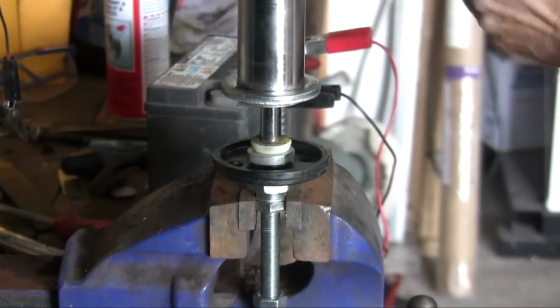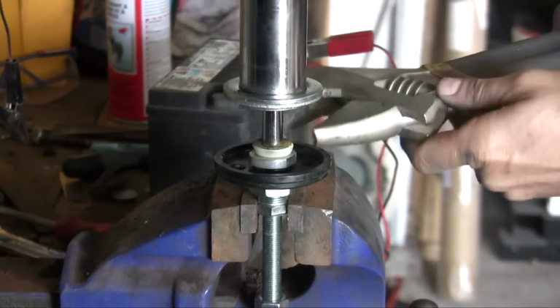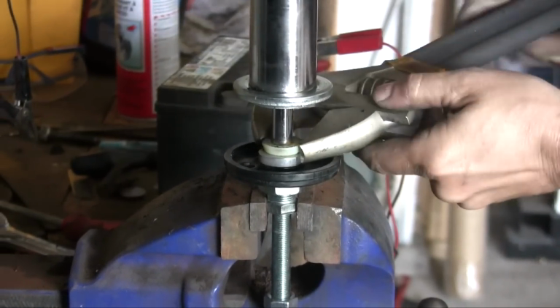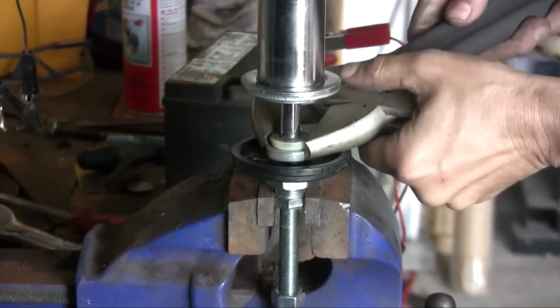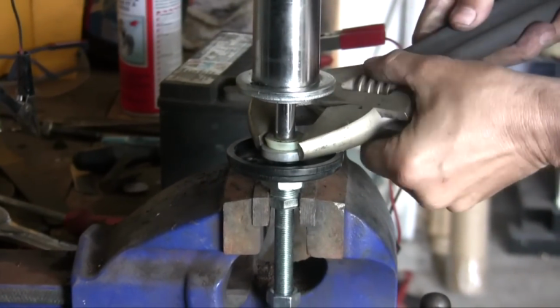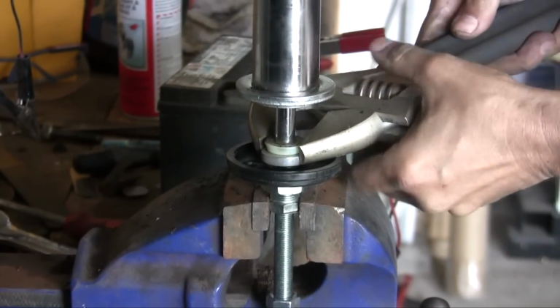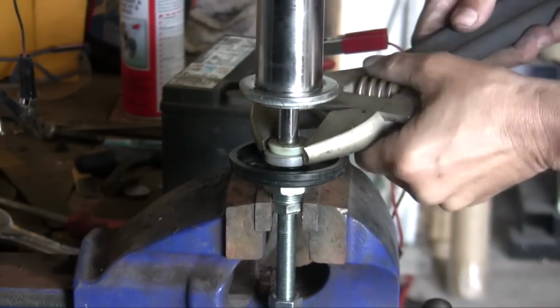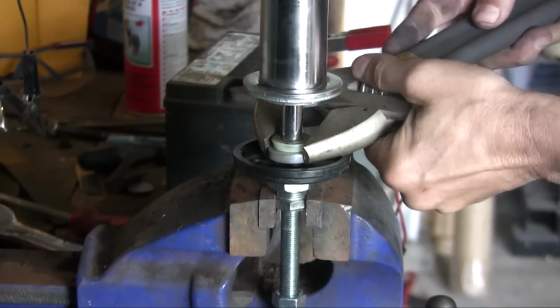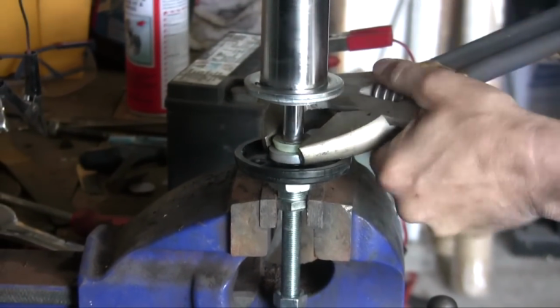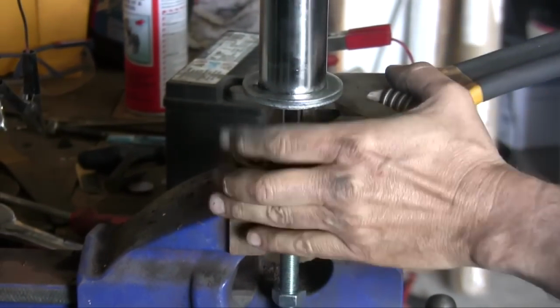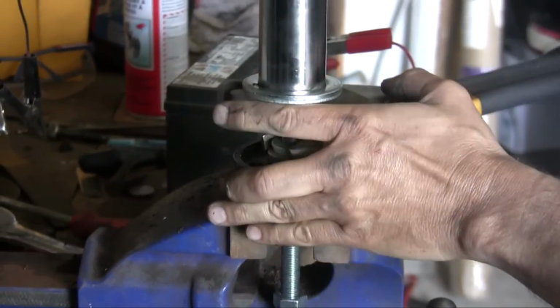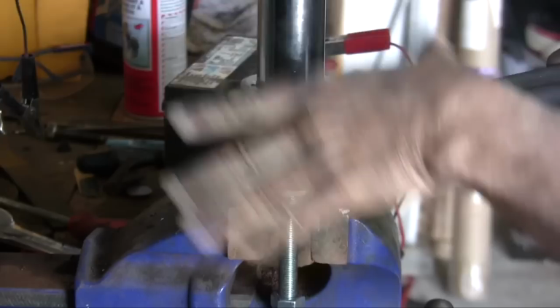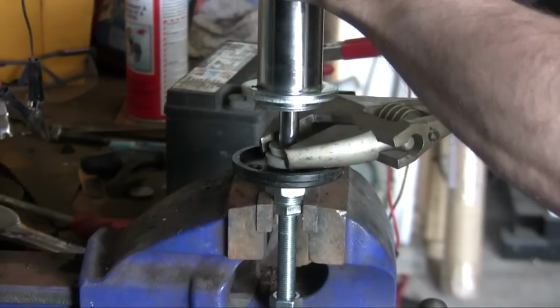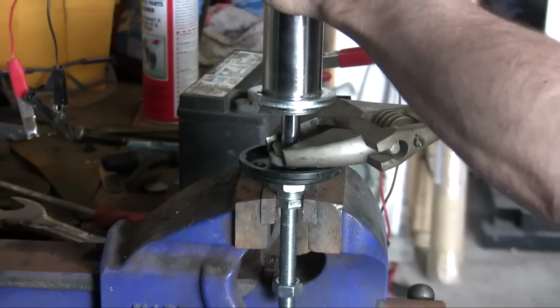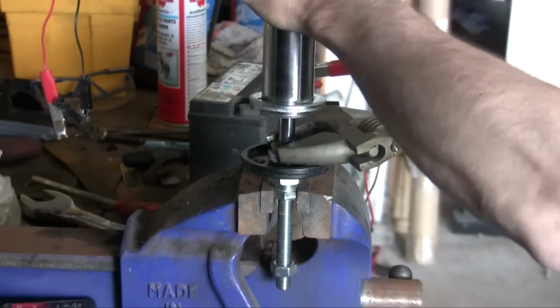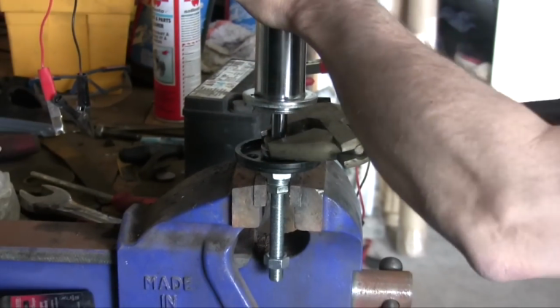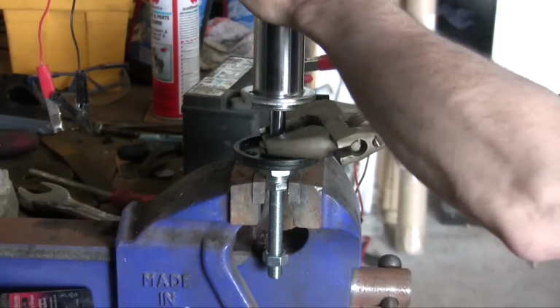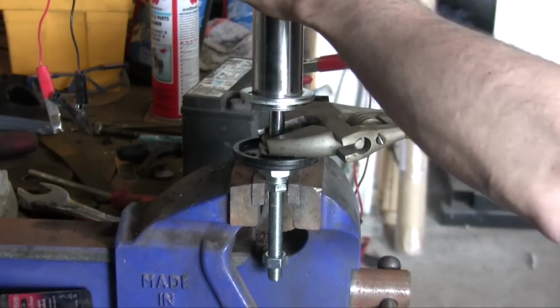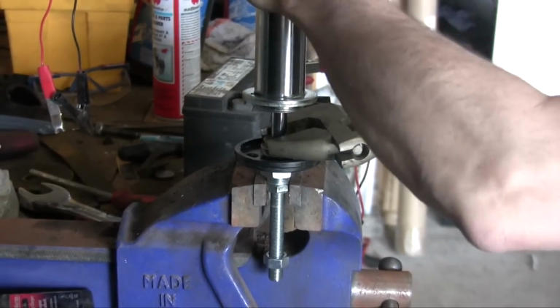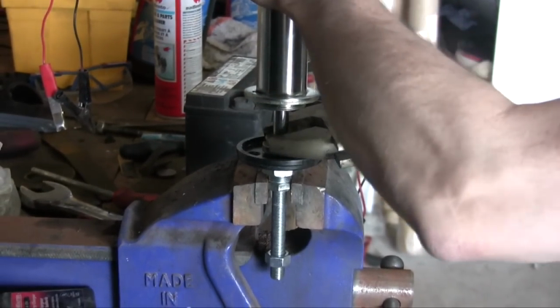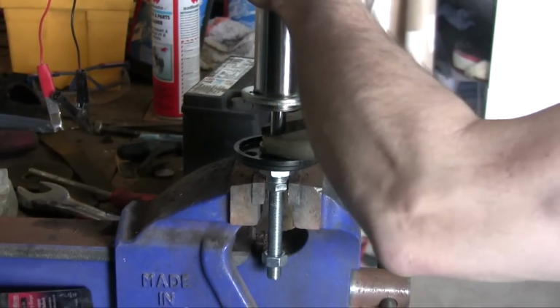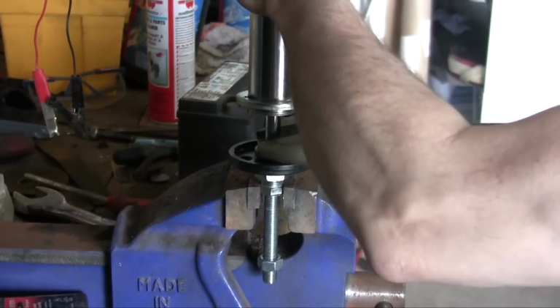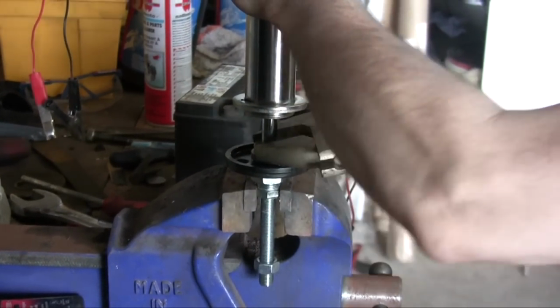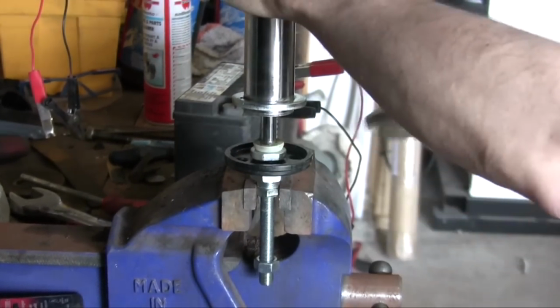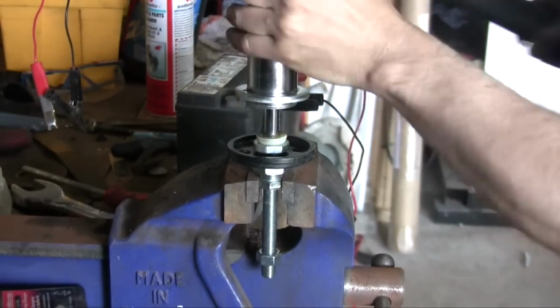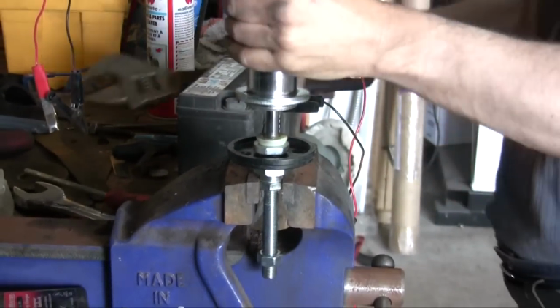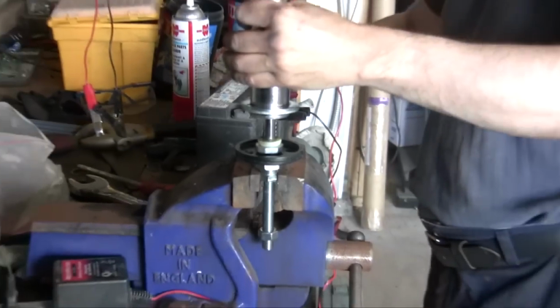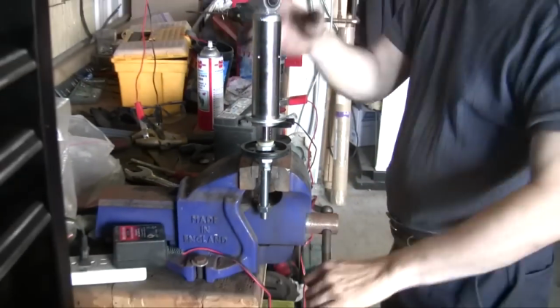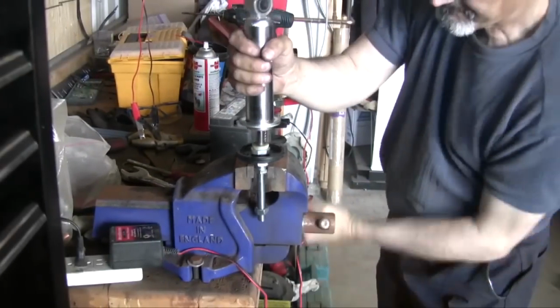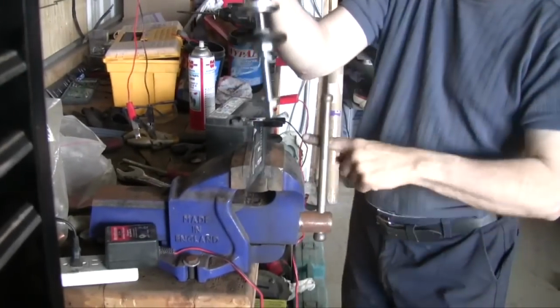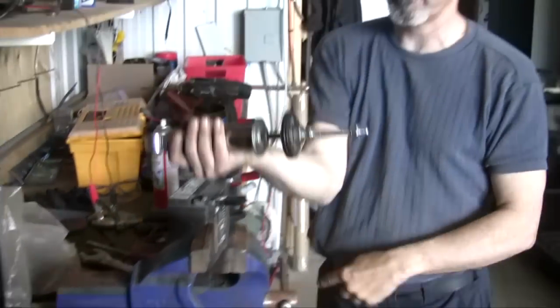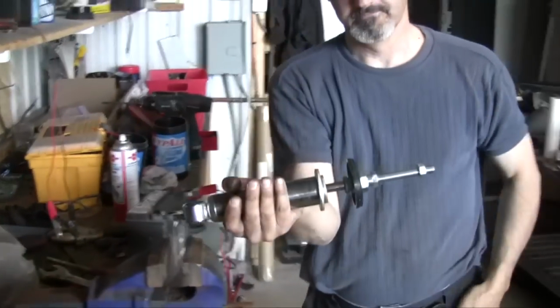This thing needs to be tight — don't go overboard, but just make sure it doesn't go anywhere. And that's it — we've got a complete assembly.